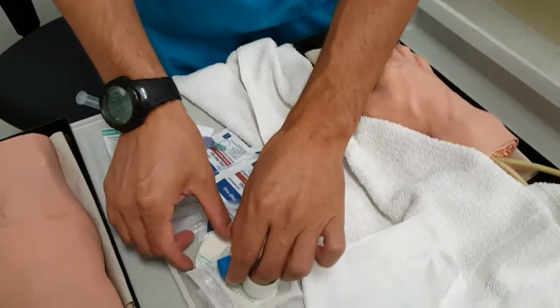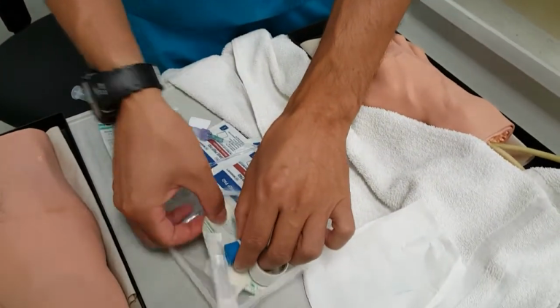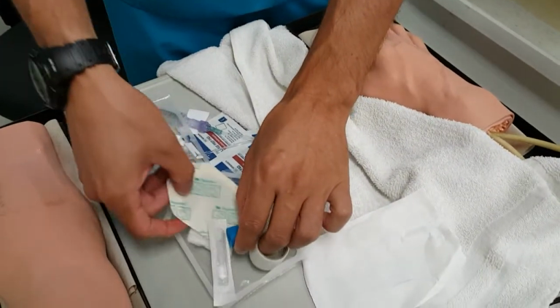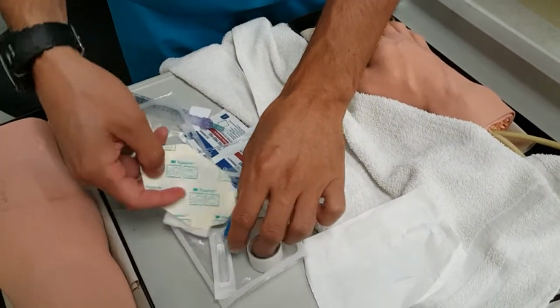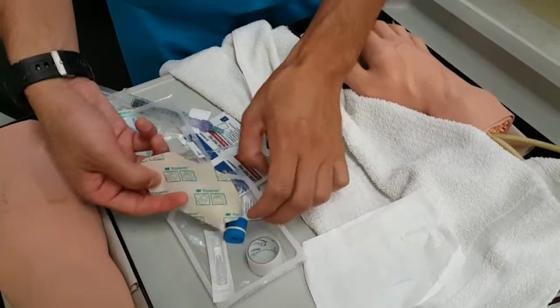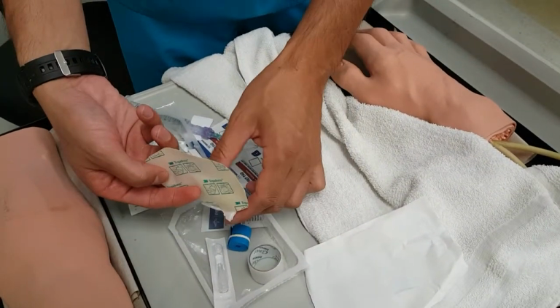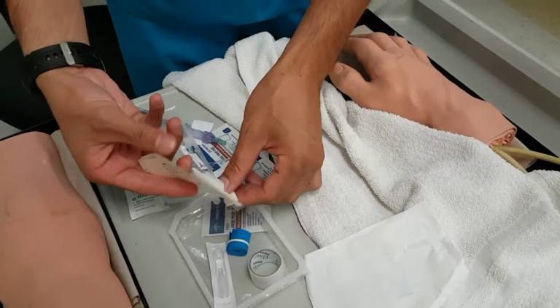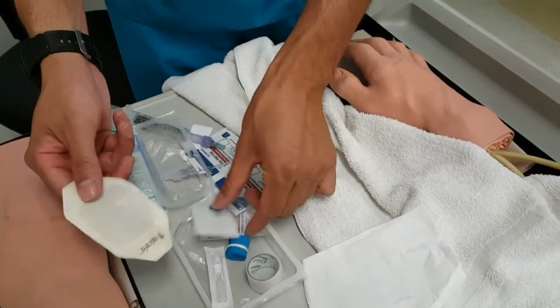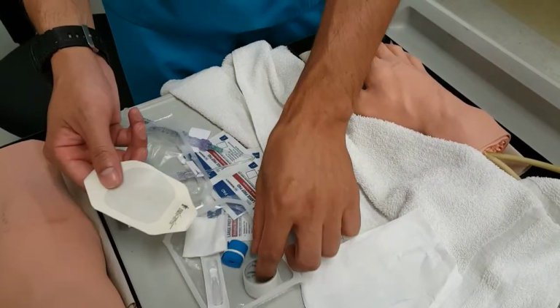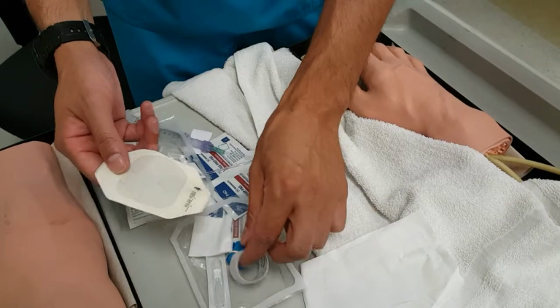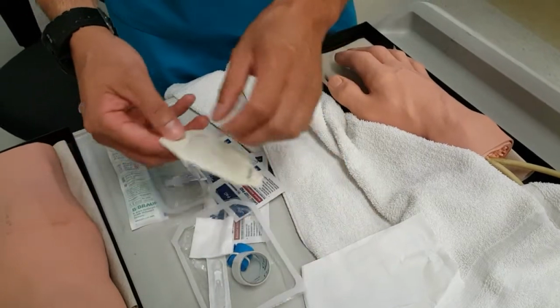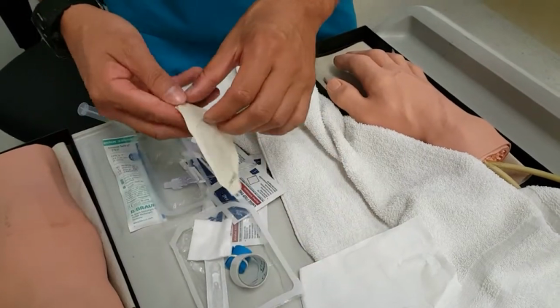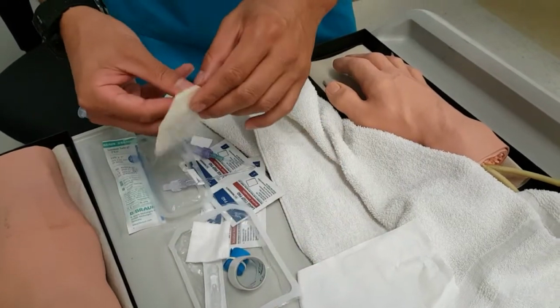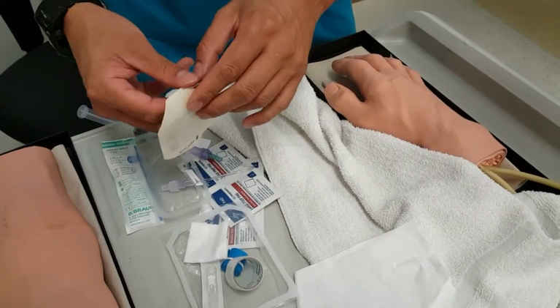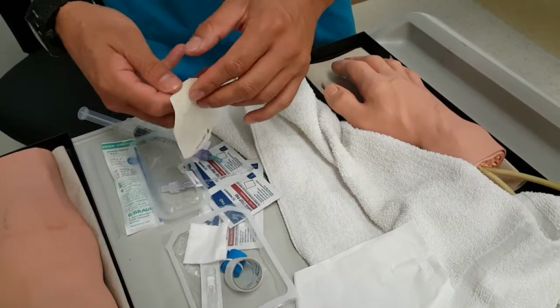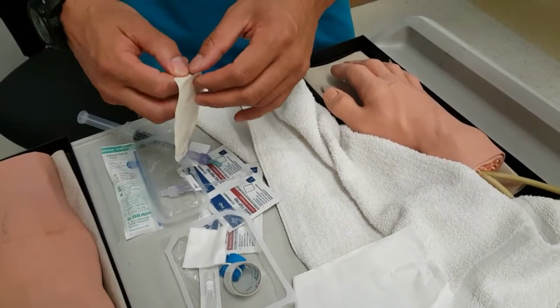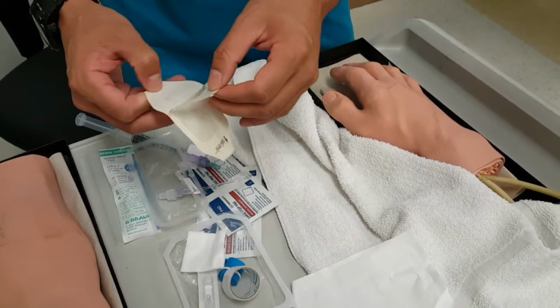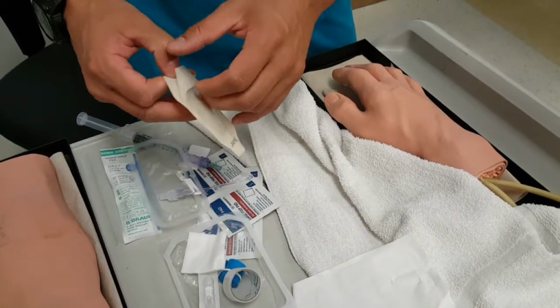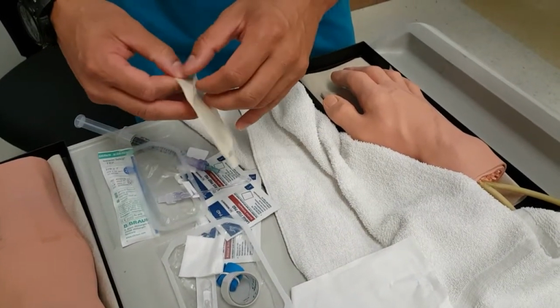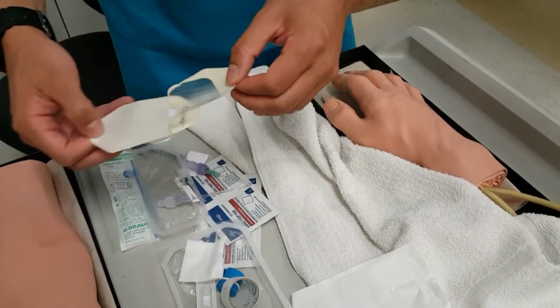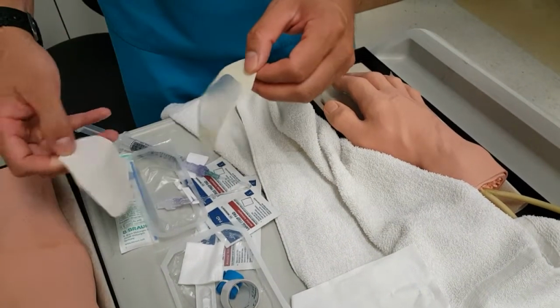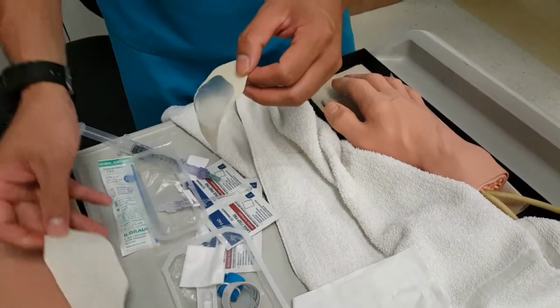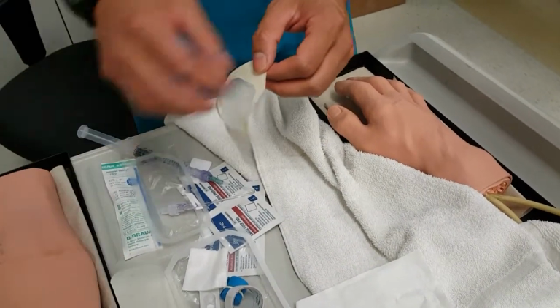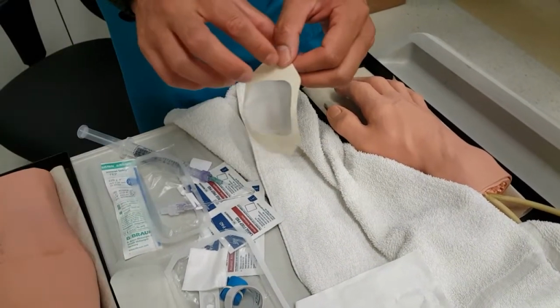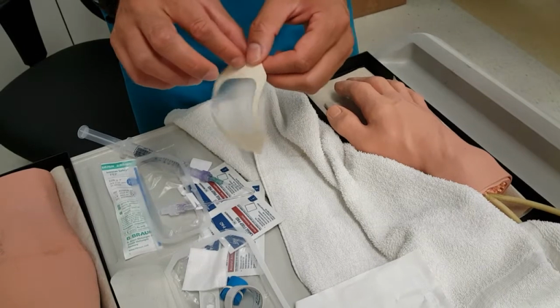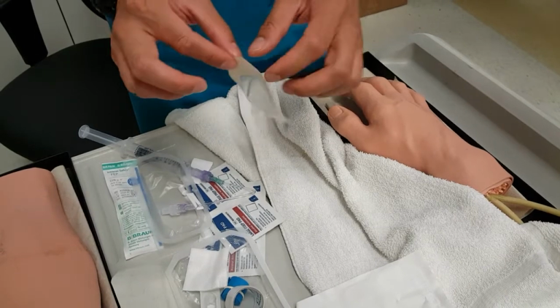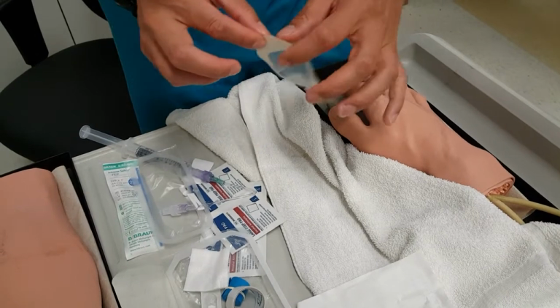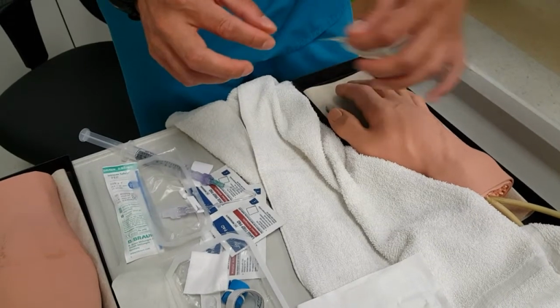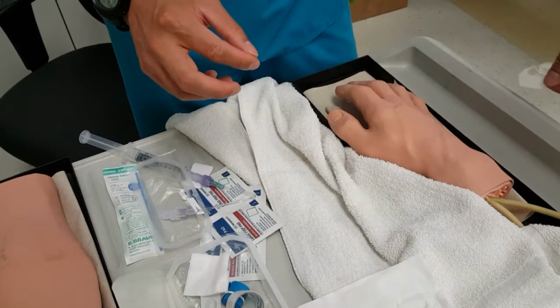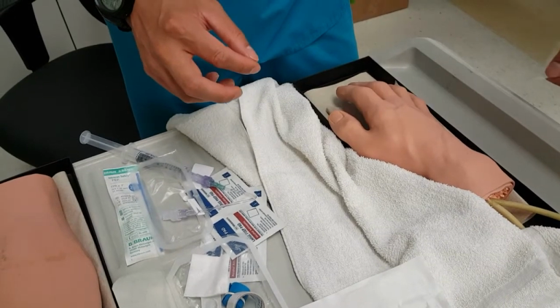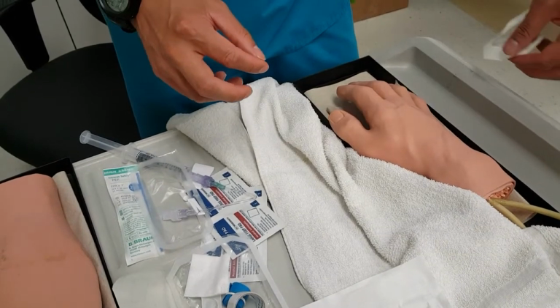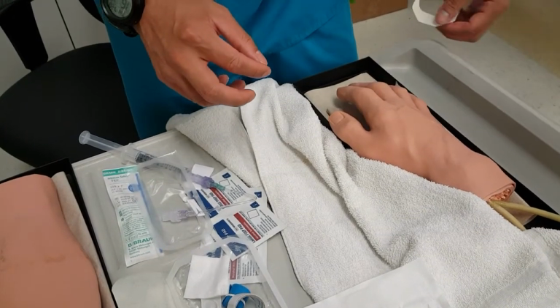My tape — I've got a Tegaderm here and I've got tape. I'll show you how to use it if you don't have a Tegaderm, so you know how to do it both ways. I'll just leave it on the side.